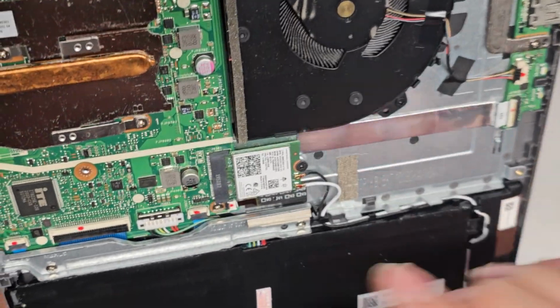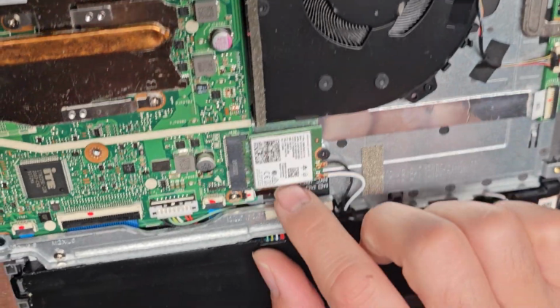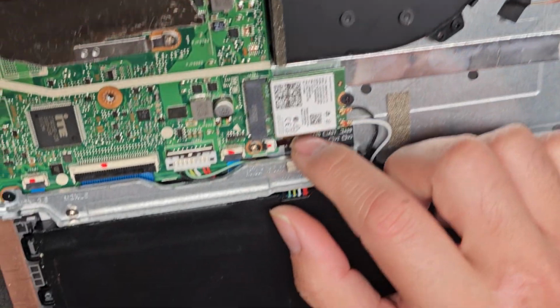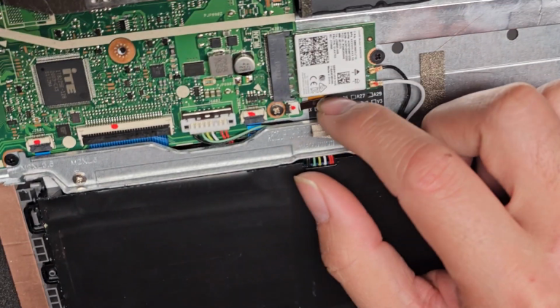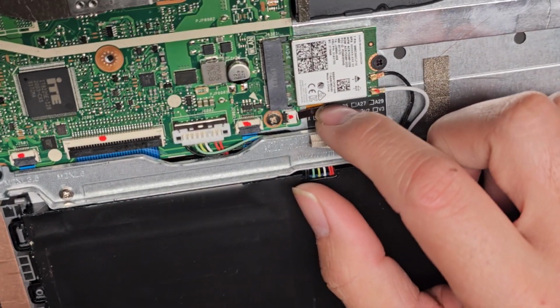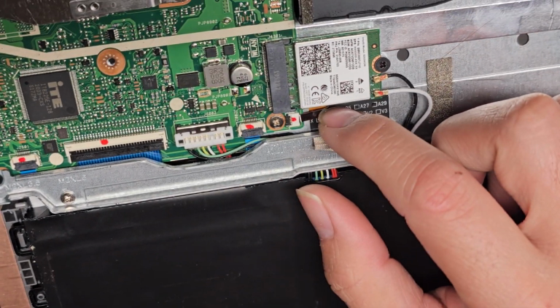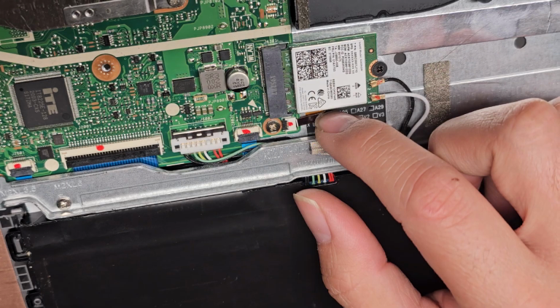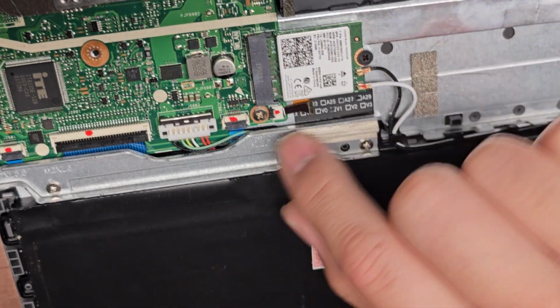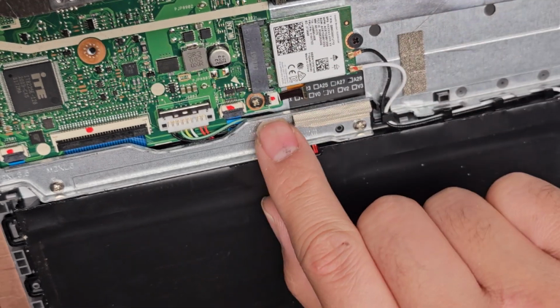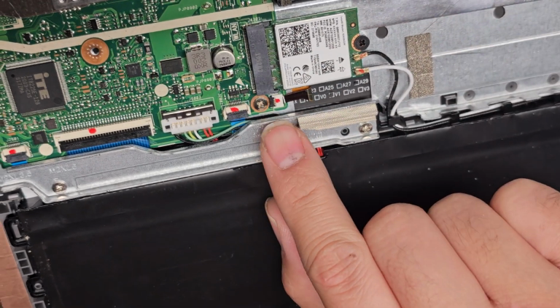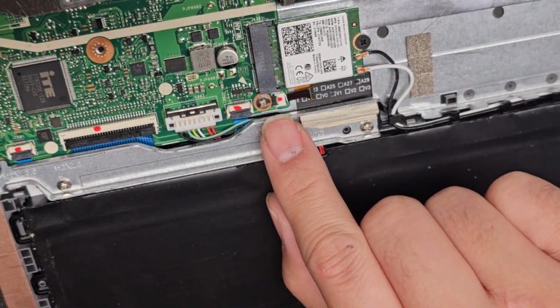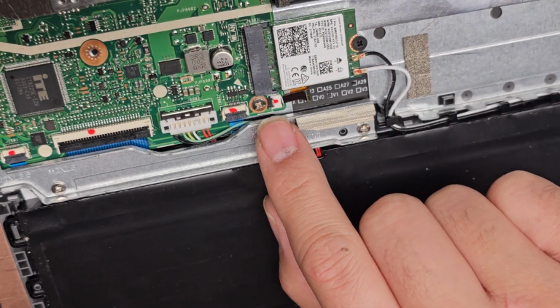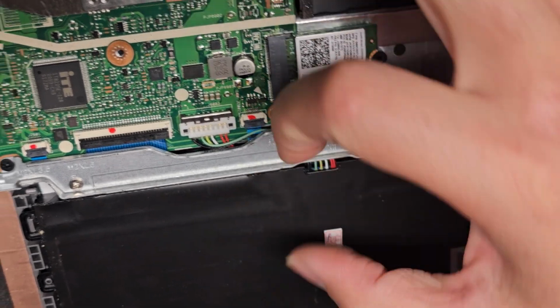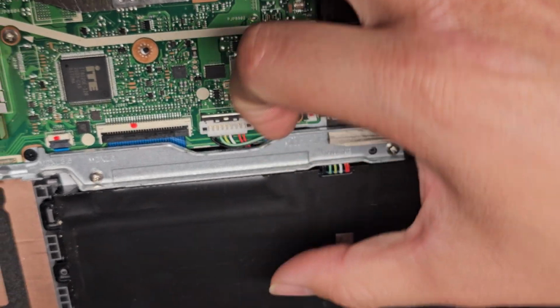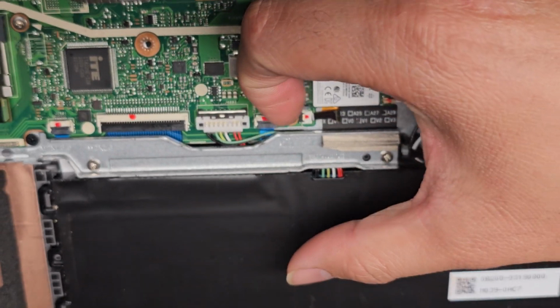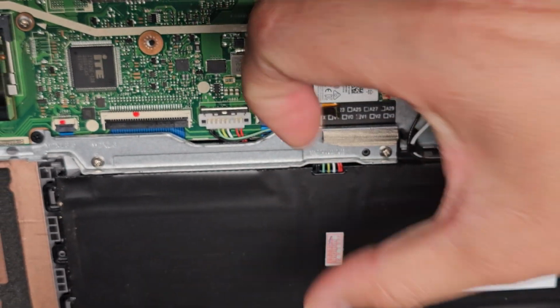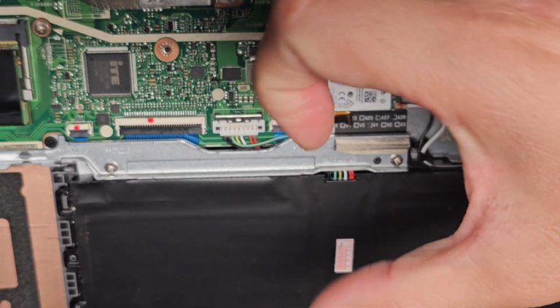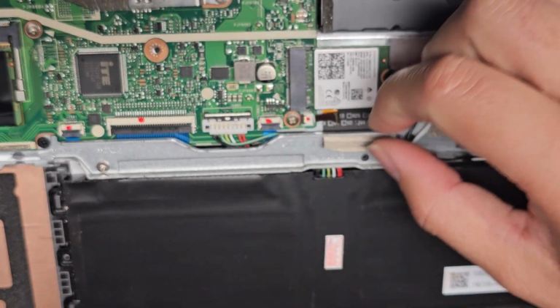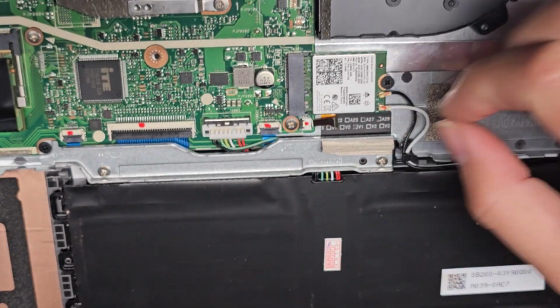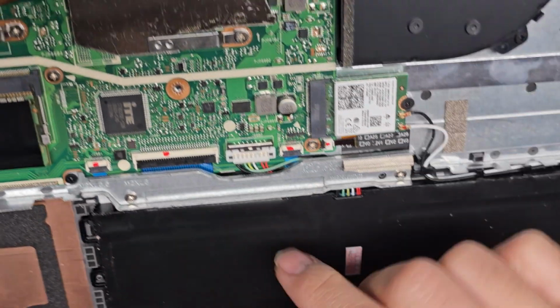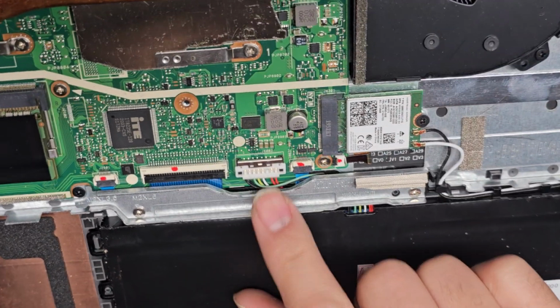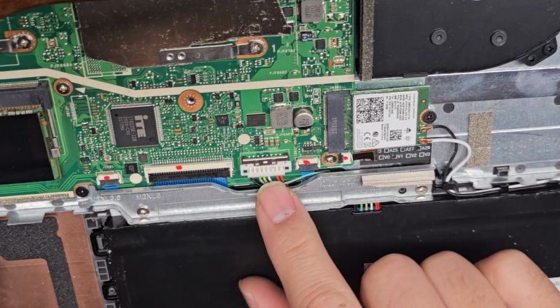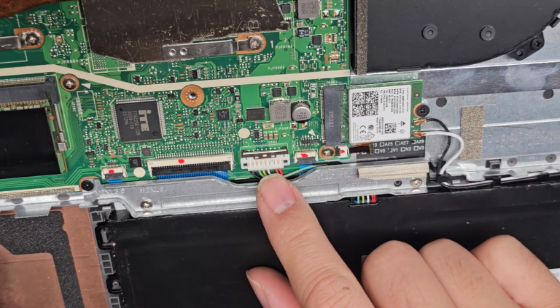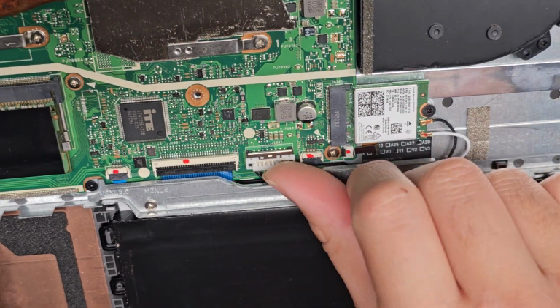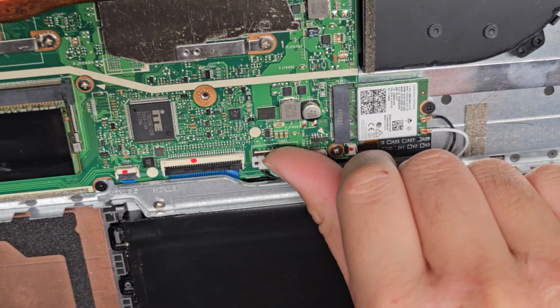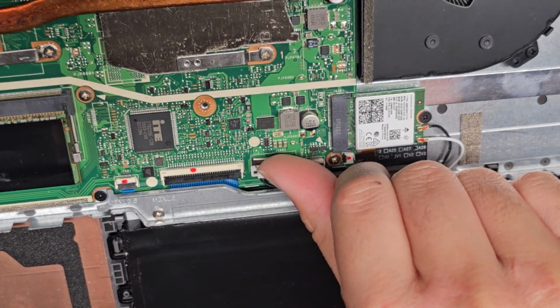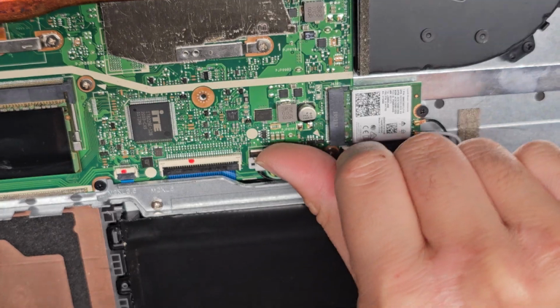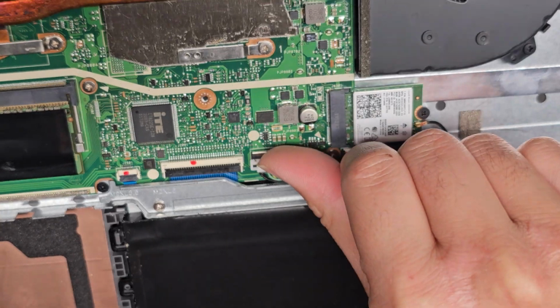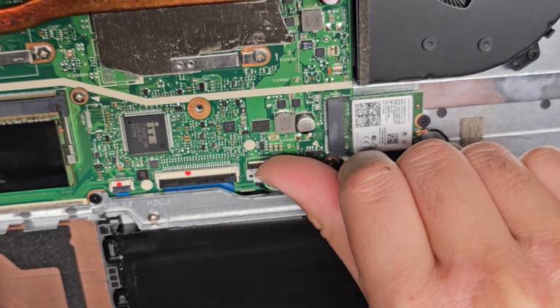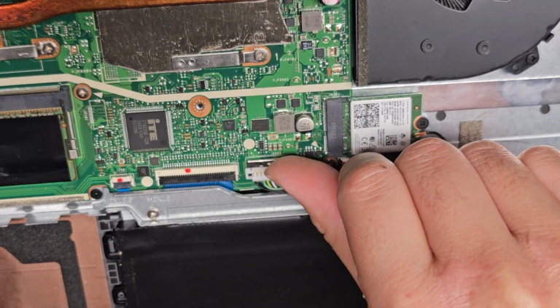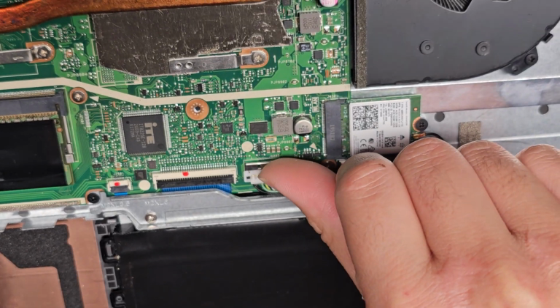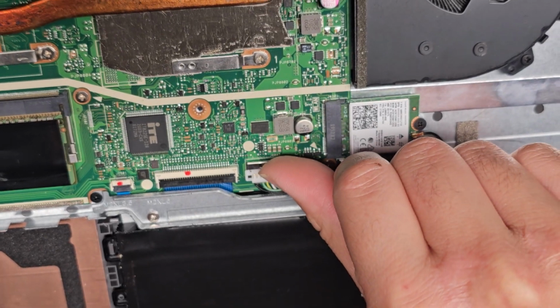This looks like the keyboard backlight connector. There's a little flip latch, the black one — you kind of flip it up and then you can pull that out. The battery connector is here; you take it out by sliding this up.